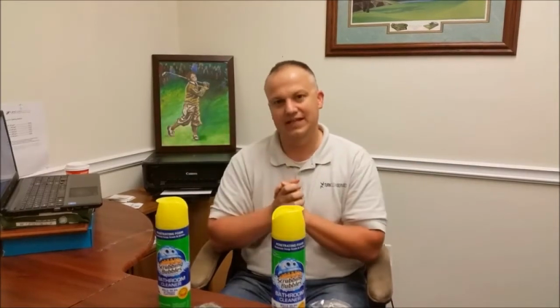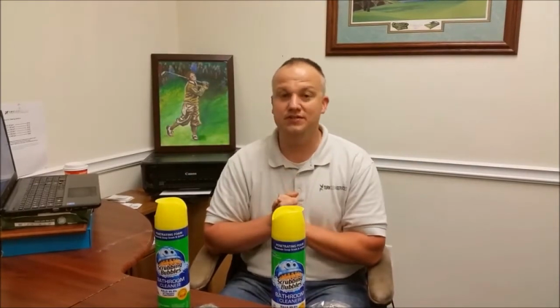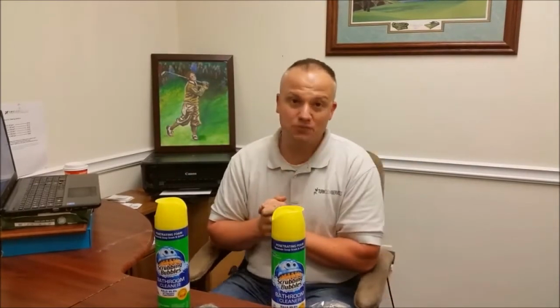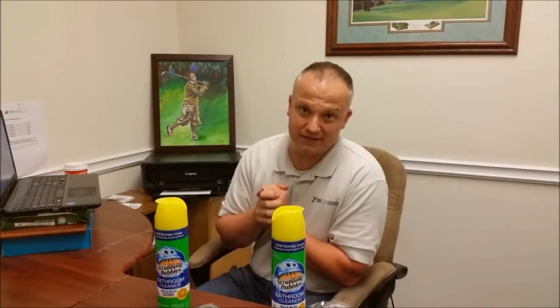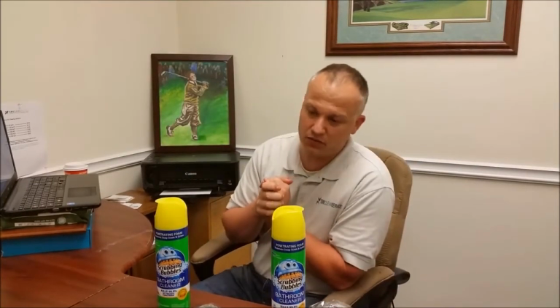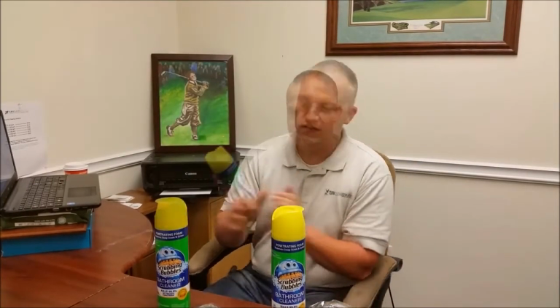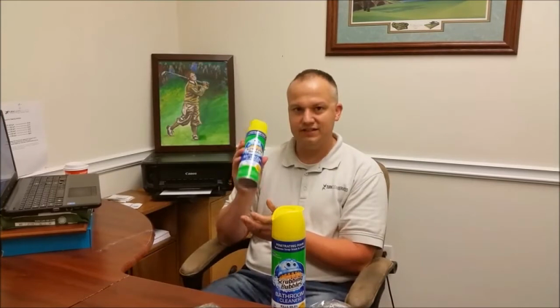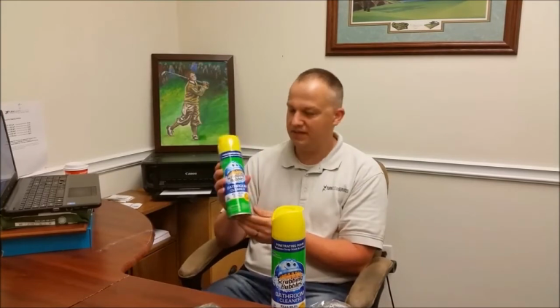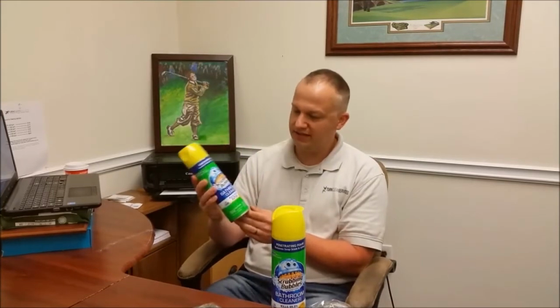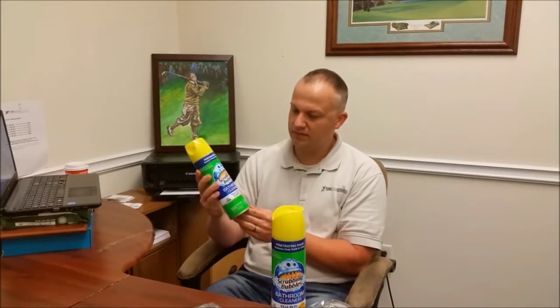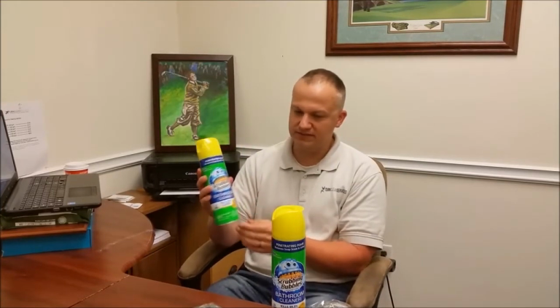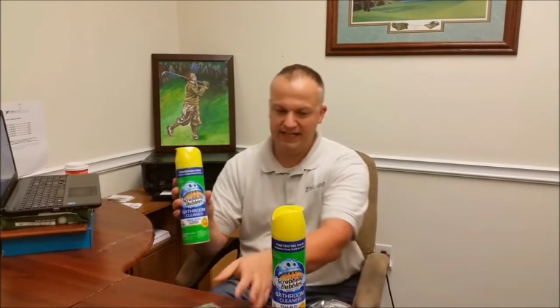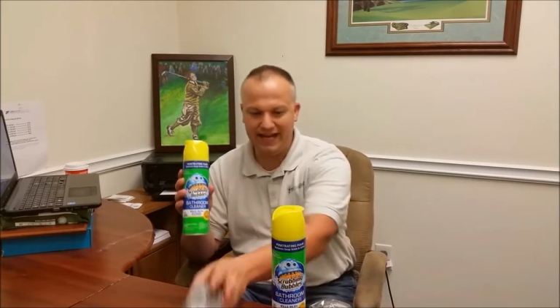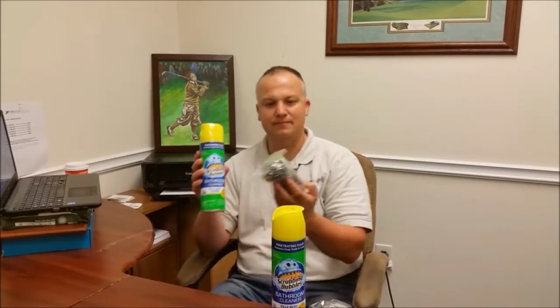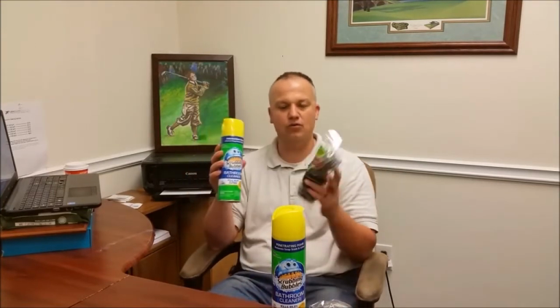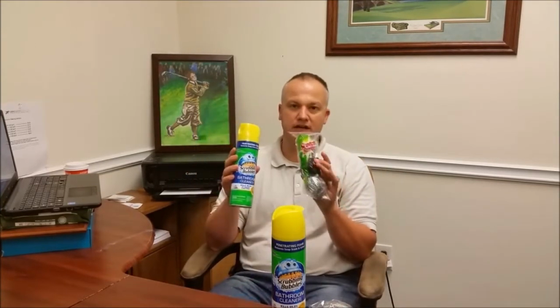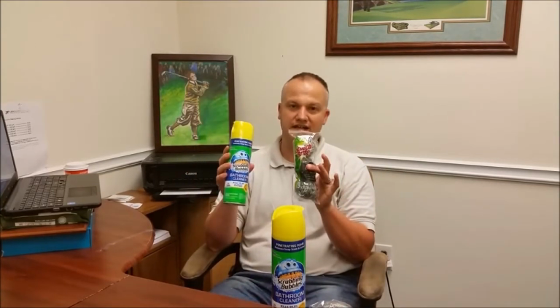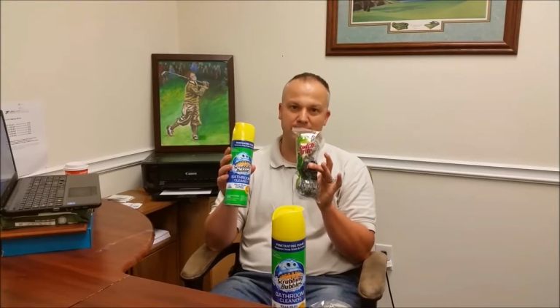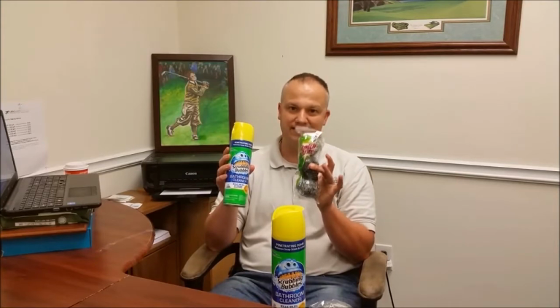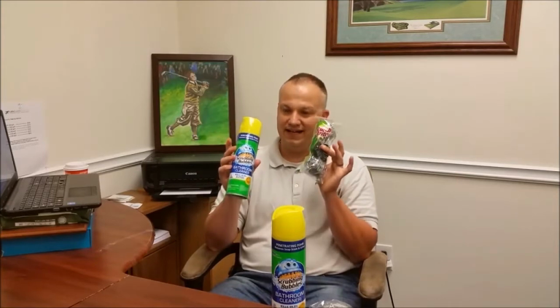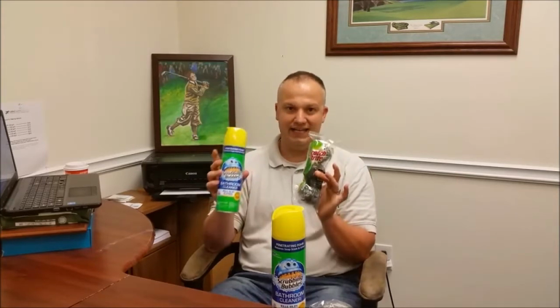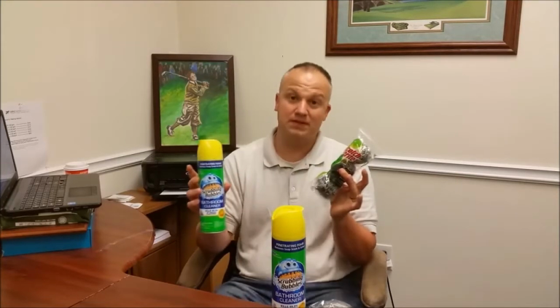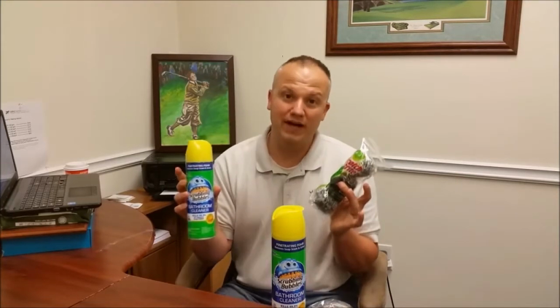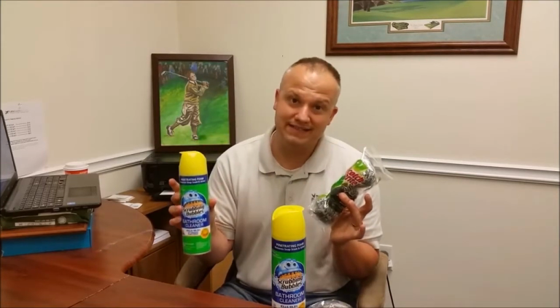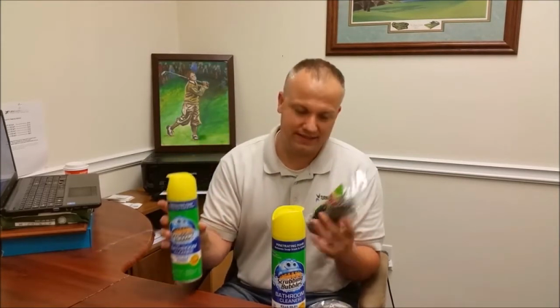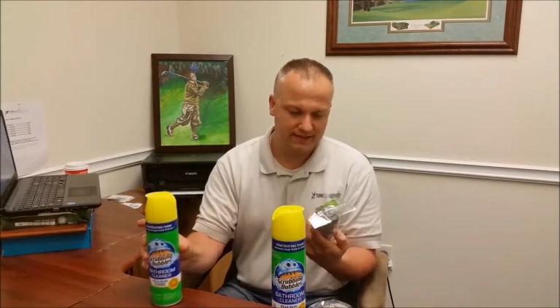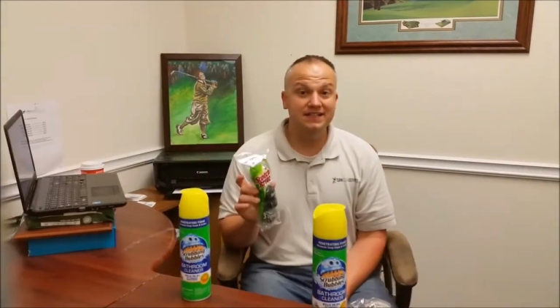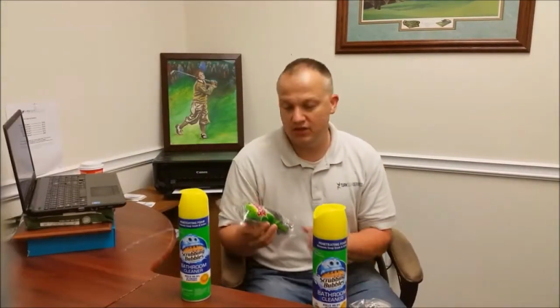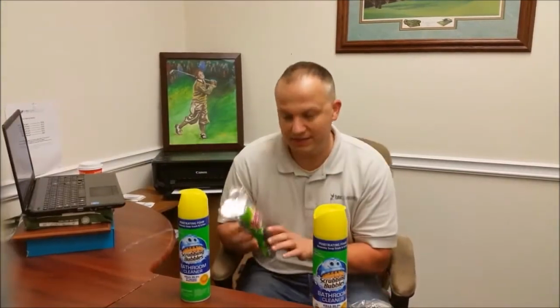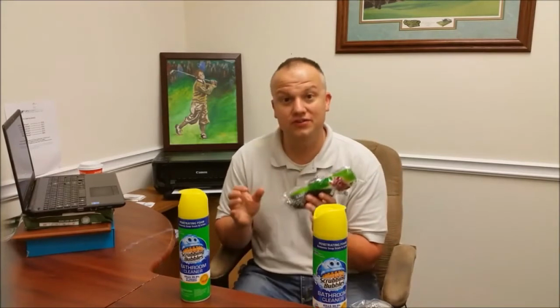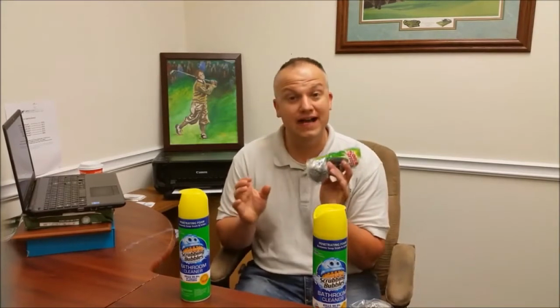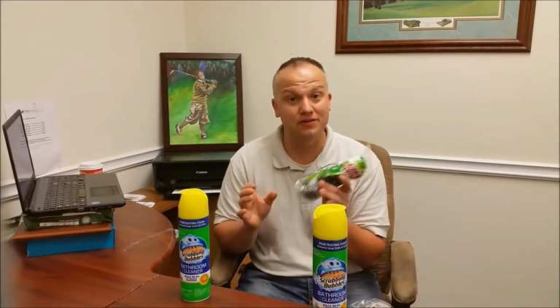Anyway, you can get much more technical if you want. When you take a common cleaner like Scrubbing Bubbles and you add the power of the Scotch-Brite pad, it really becomes quite easy to clean. In today's video, I'm going to show you how it works.